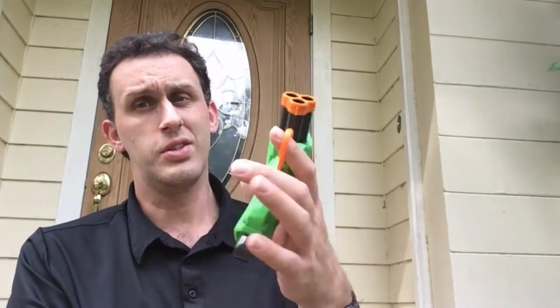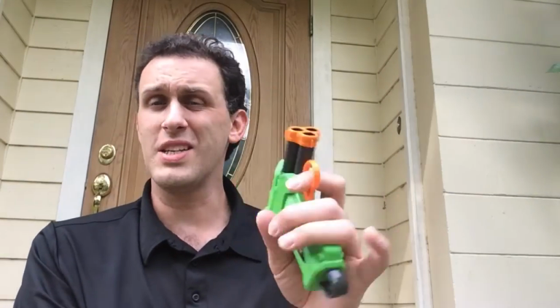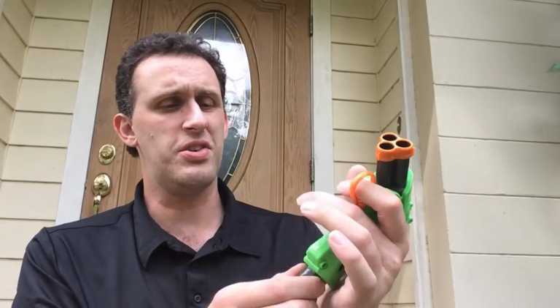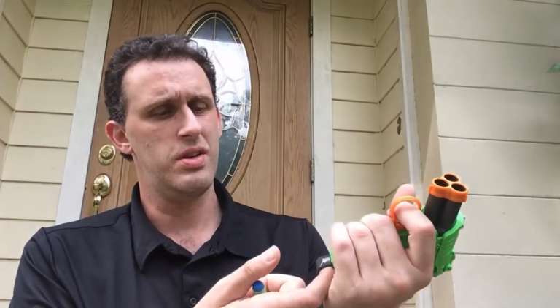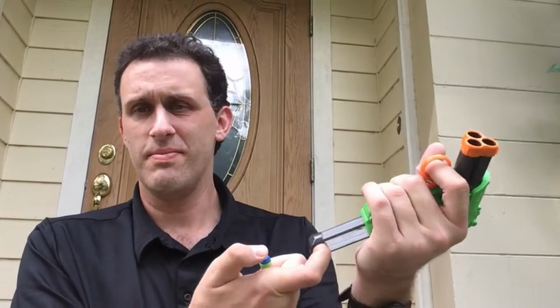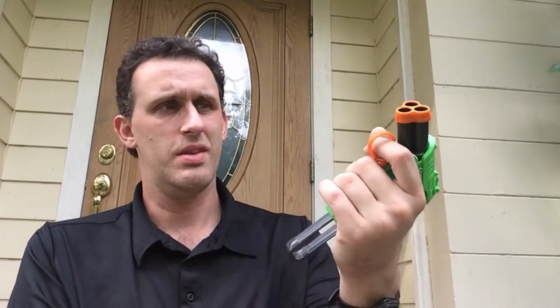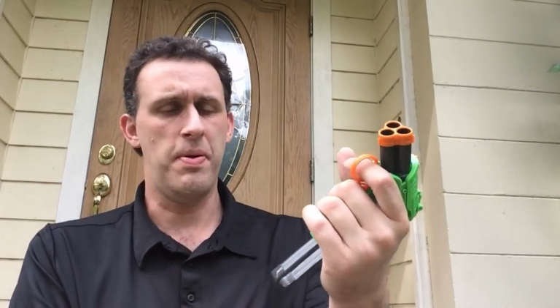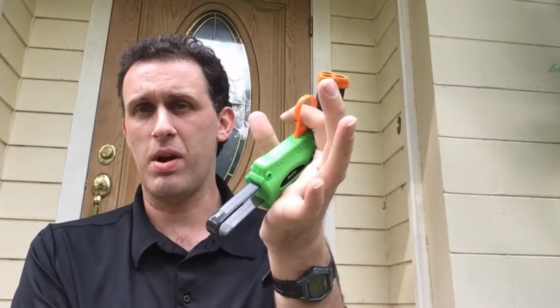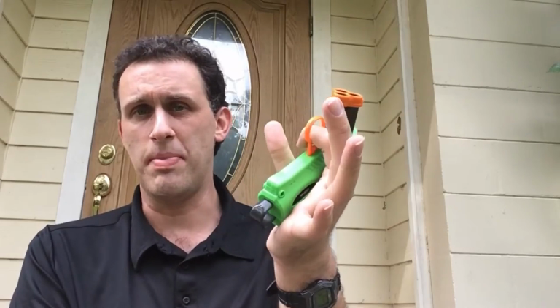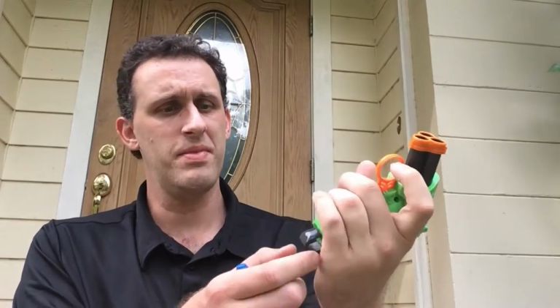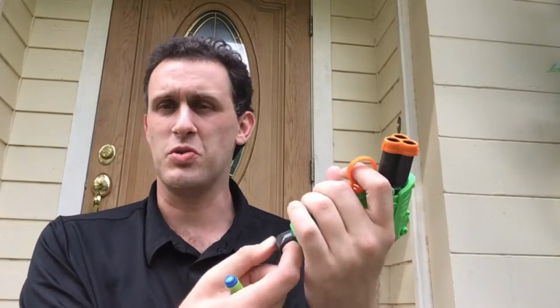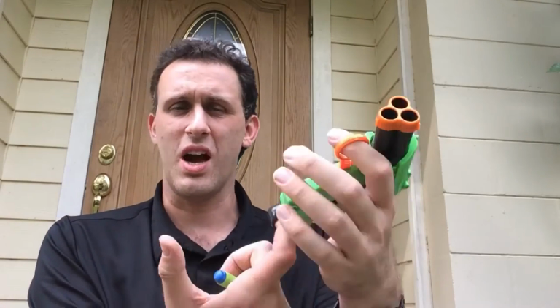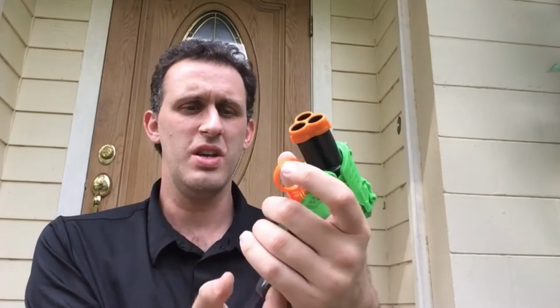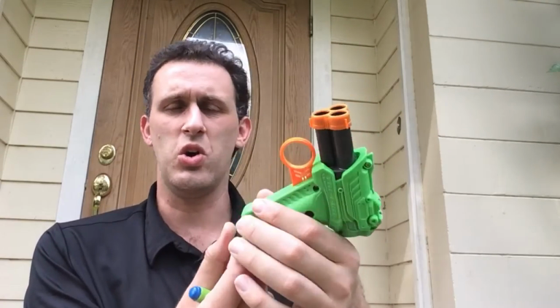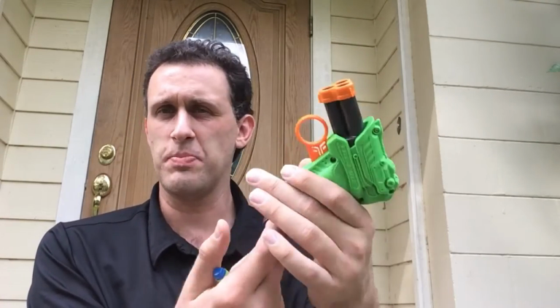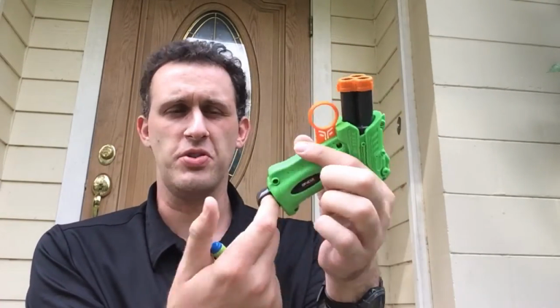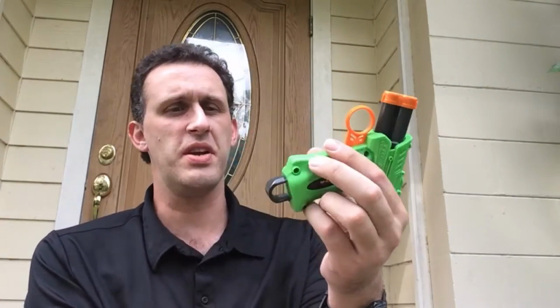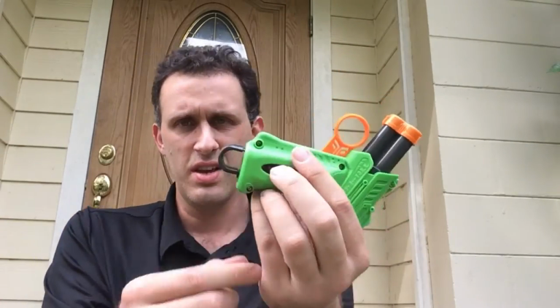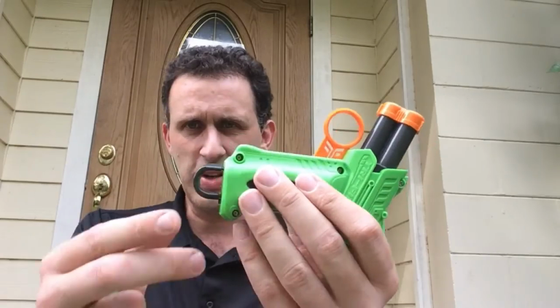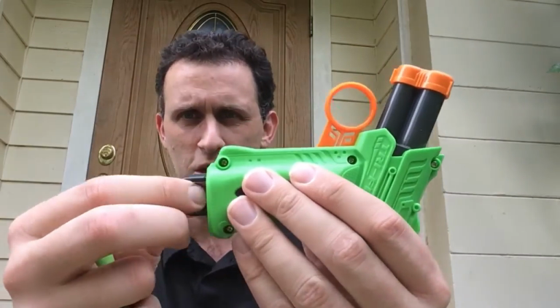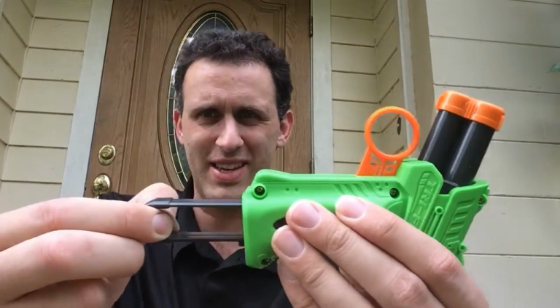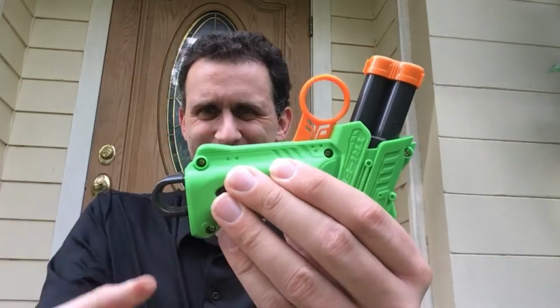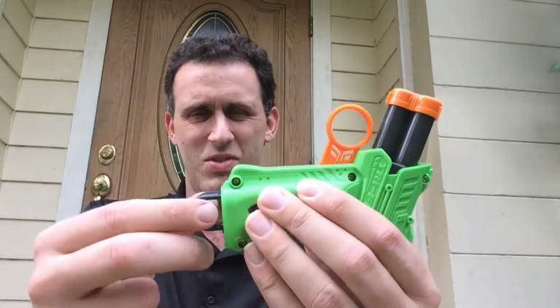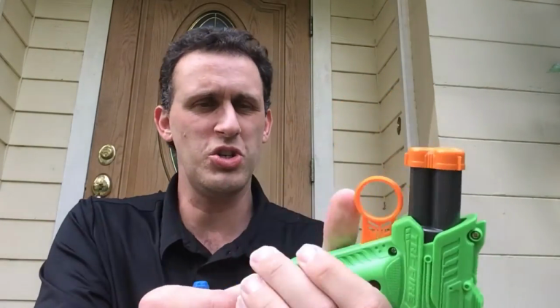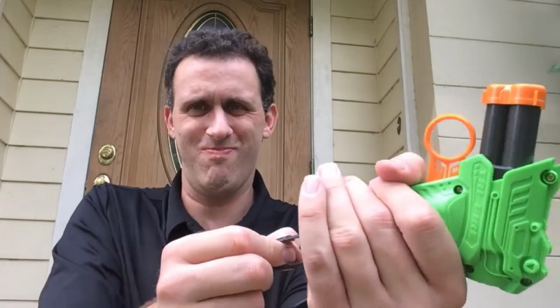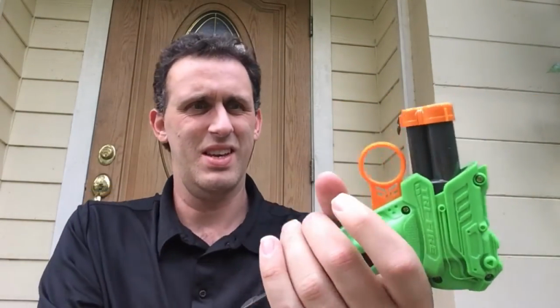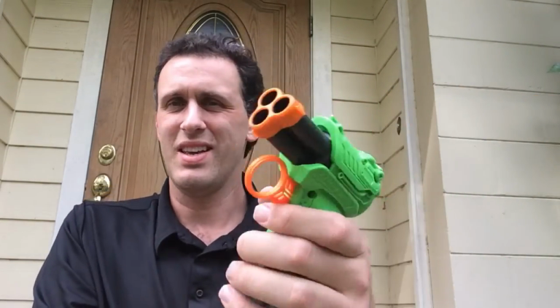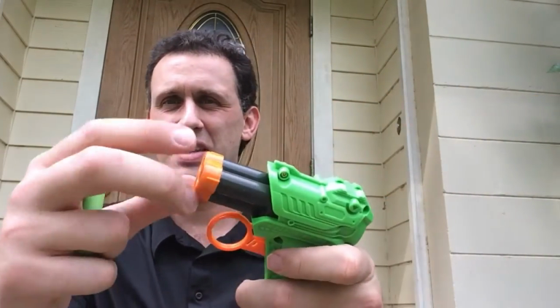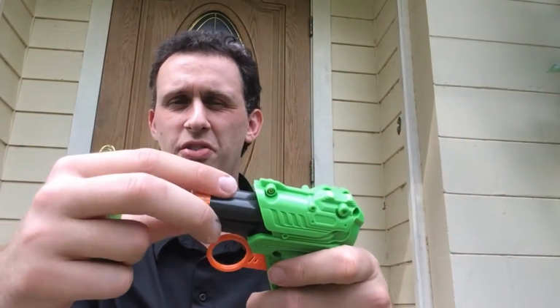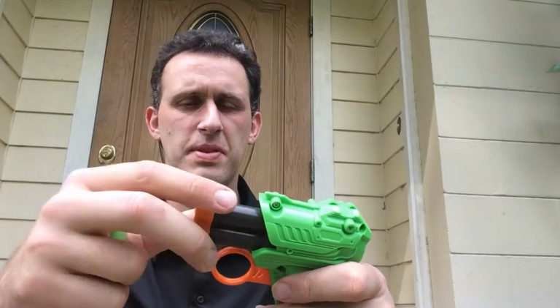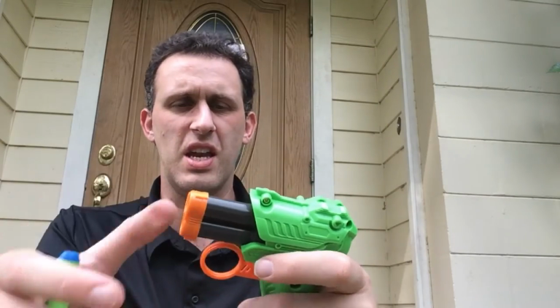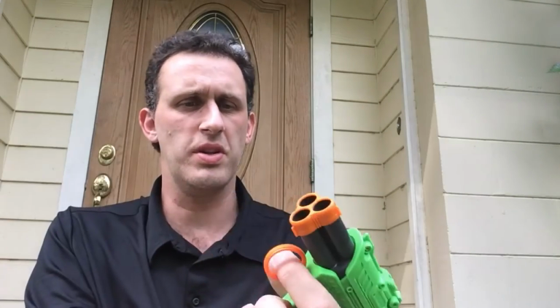Looking at the blaster, it primes from the bottom, which is really awkward. There's not a whole lot of space to put your finger in here. As you can see, it's almost like a horseshoe. And this even flips kind of awkwardly.